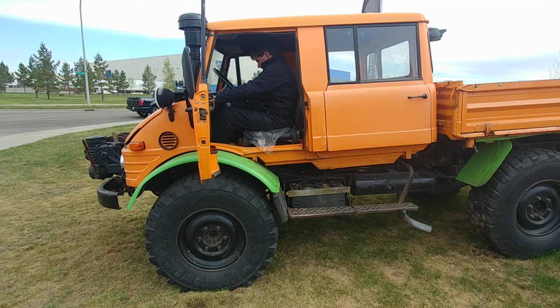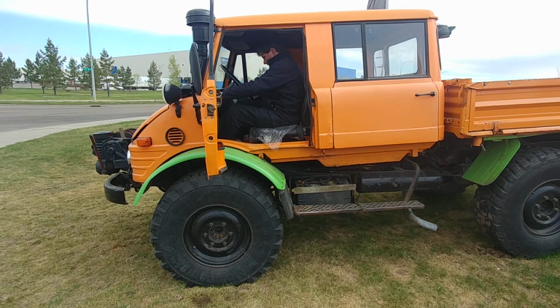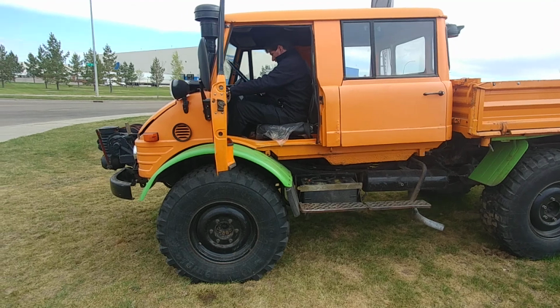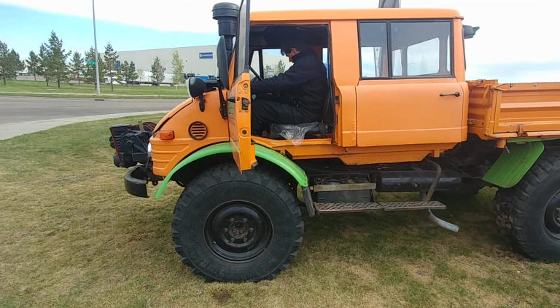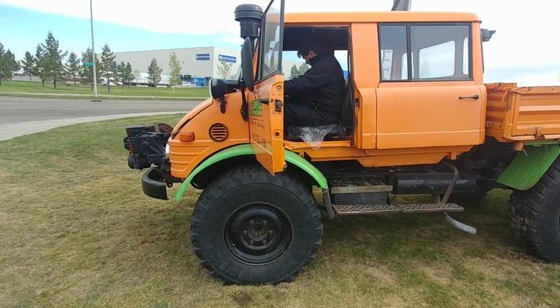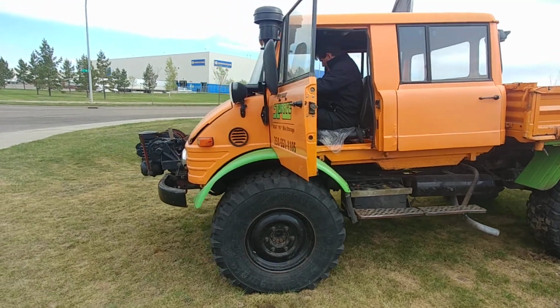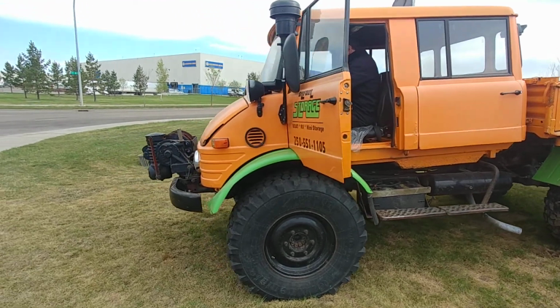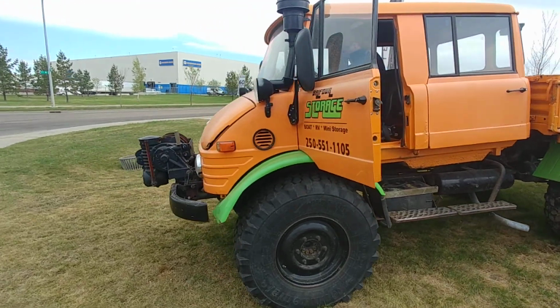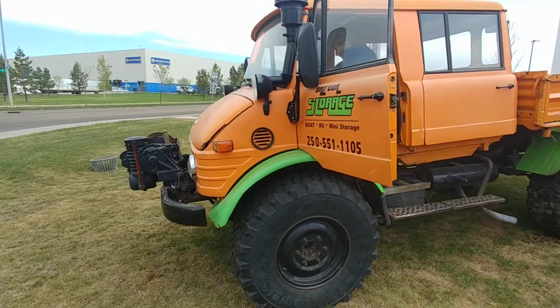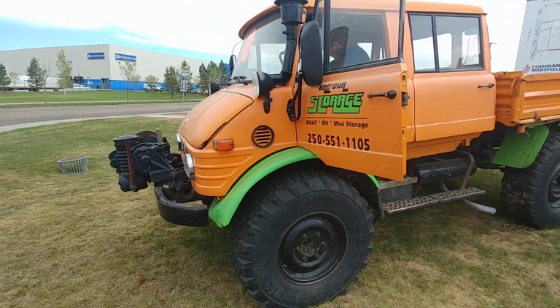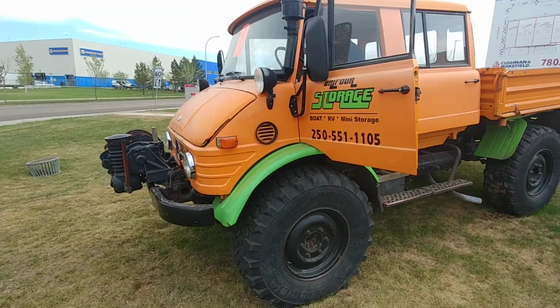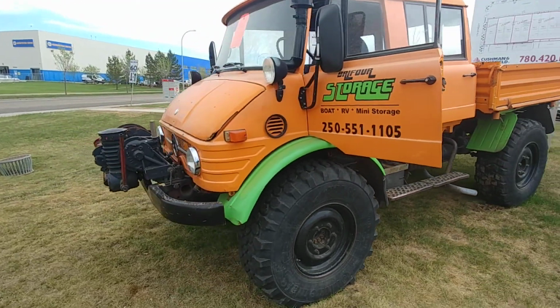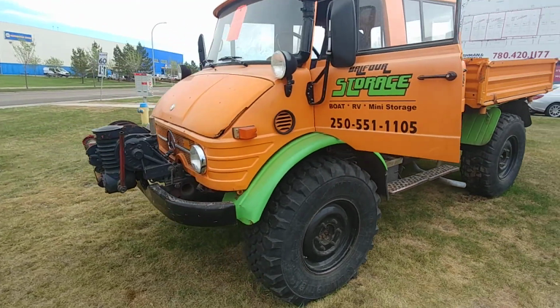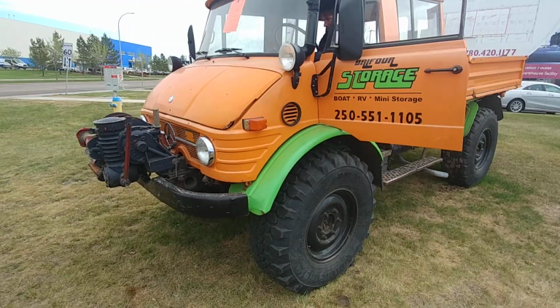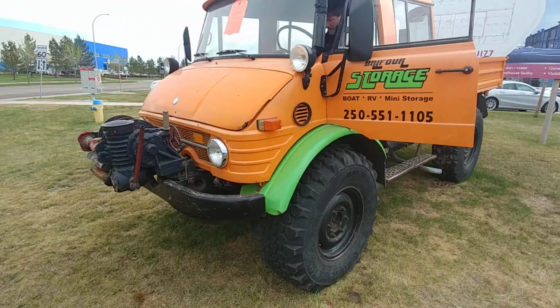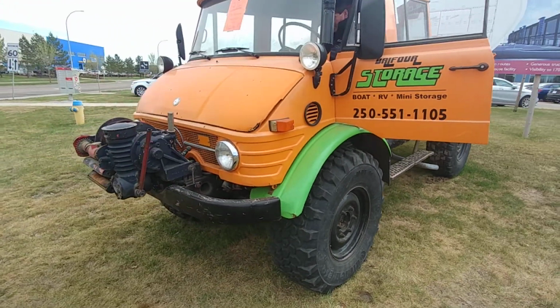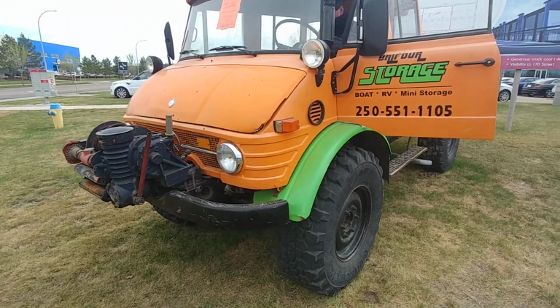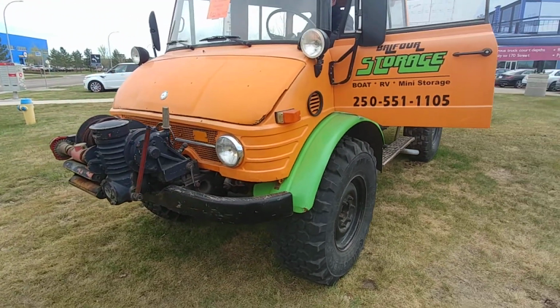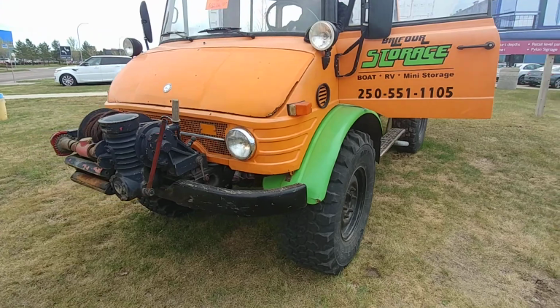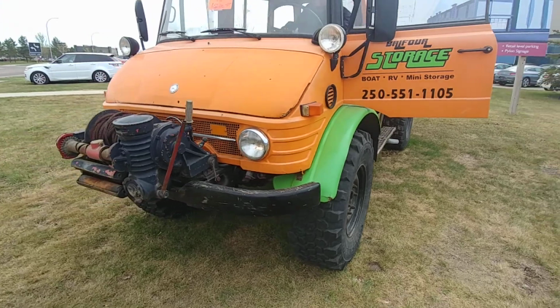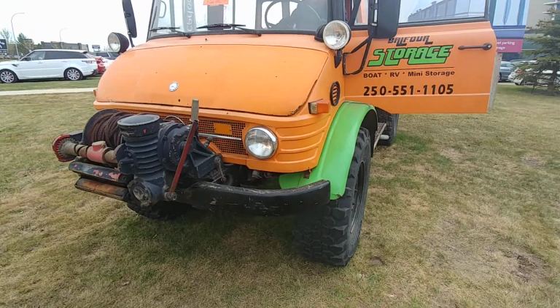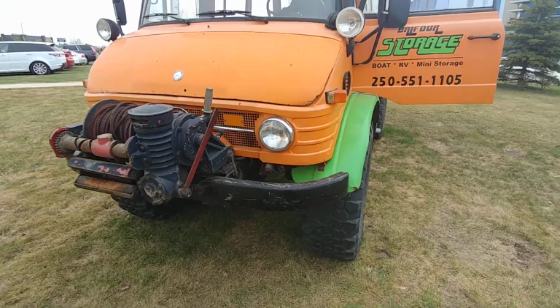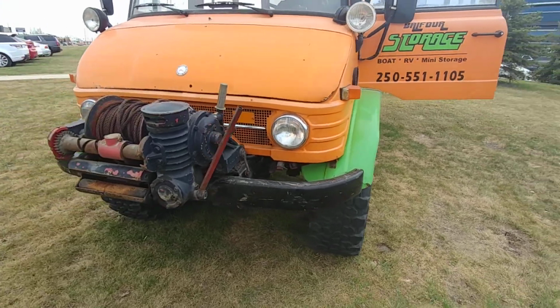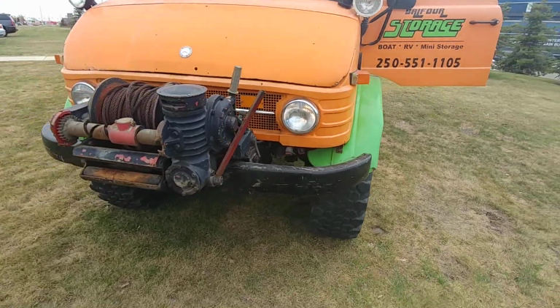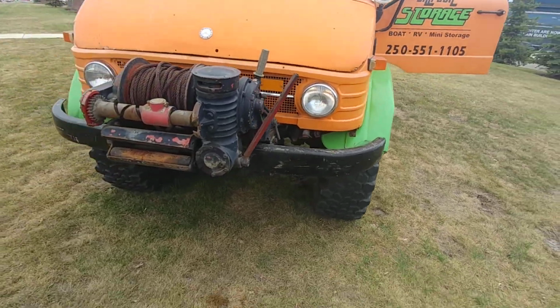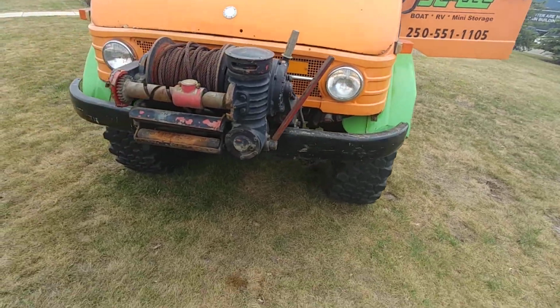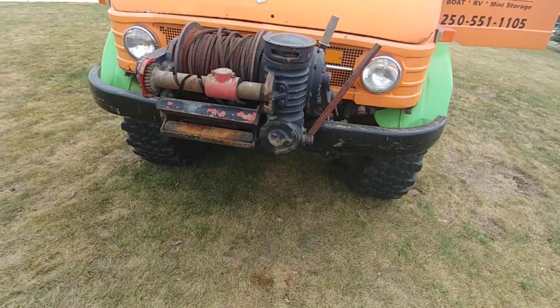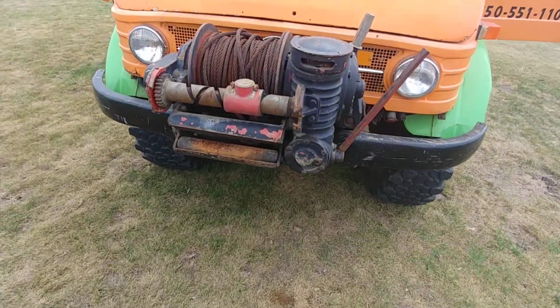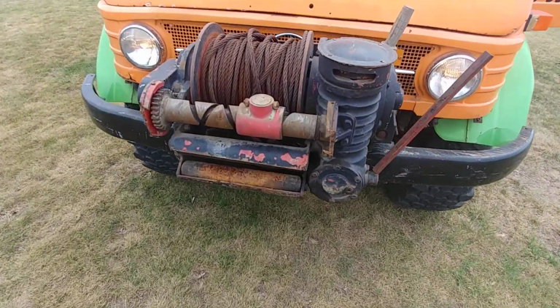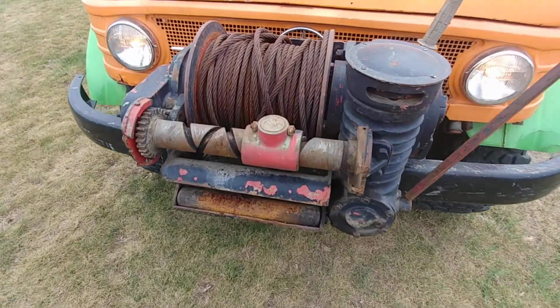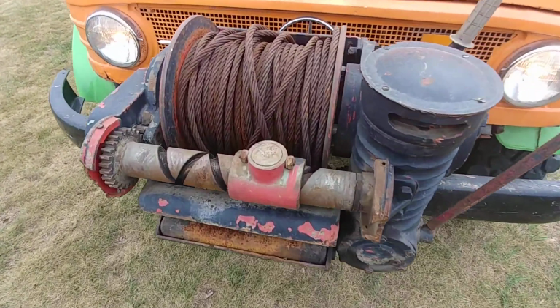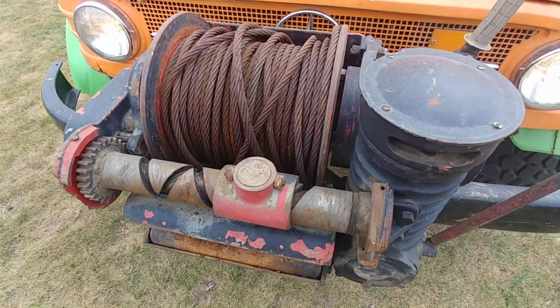Hello, Danny Polino, Mercedes-Benz Edmonton West. Here's the YouTube video on the vehicle.